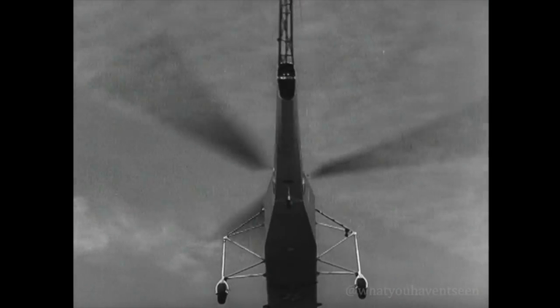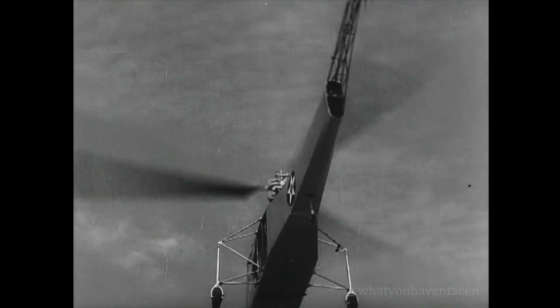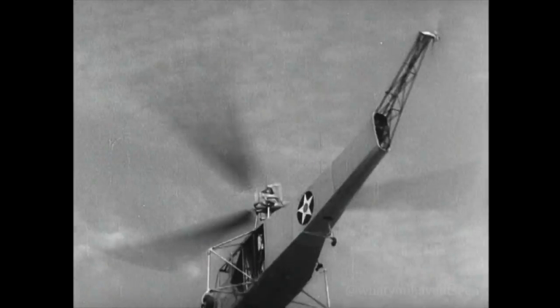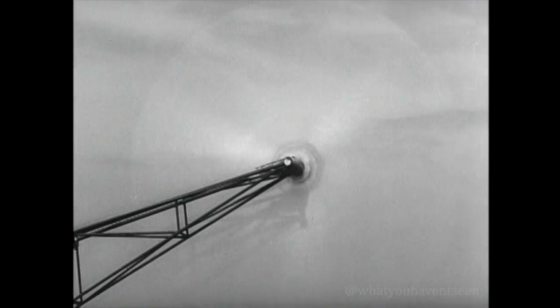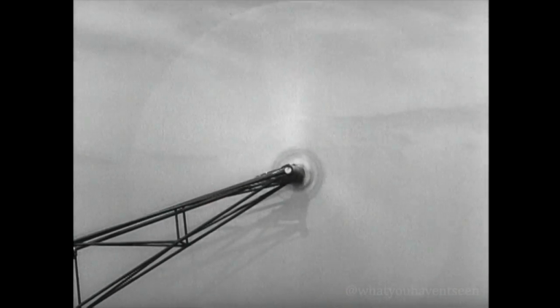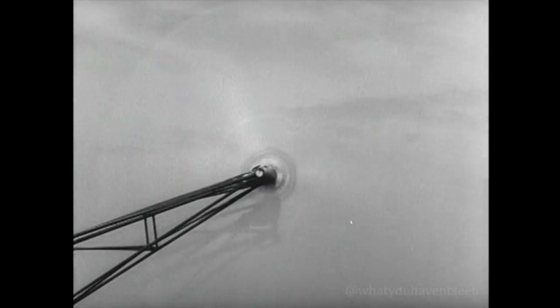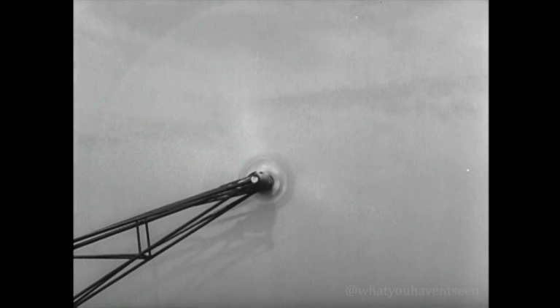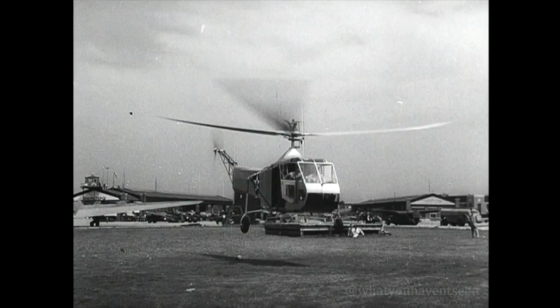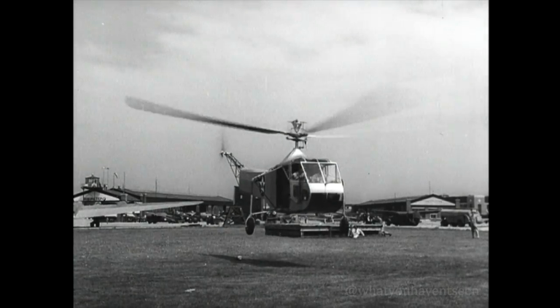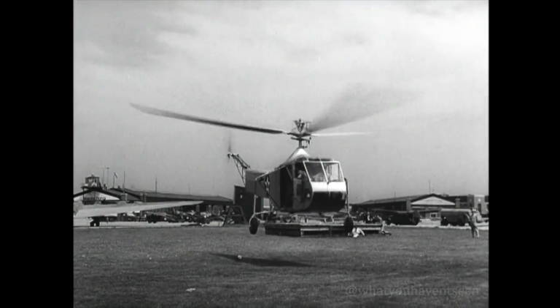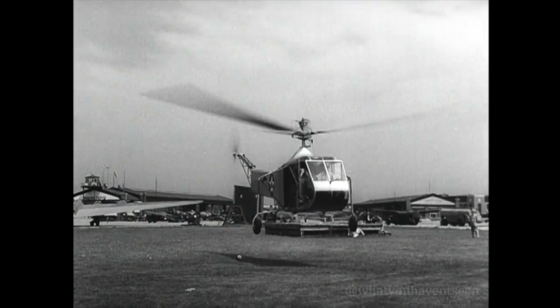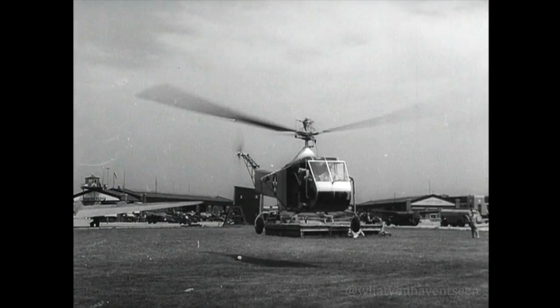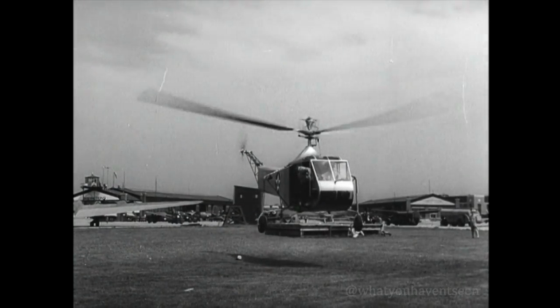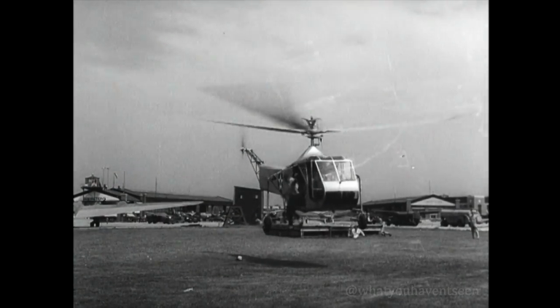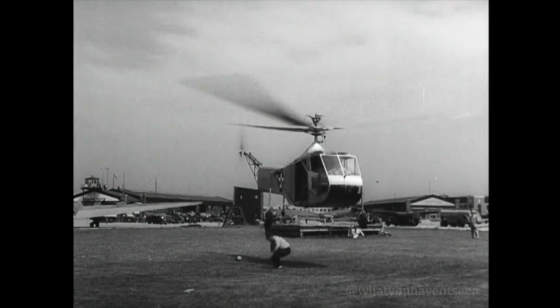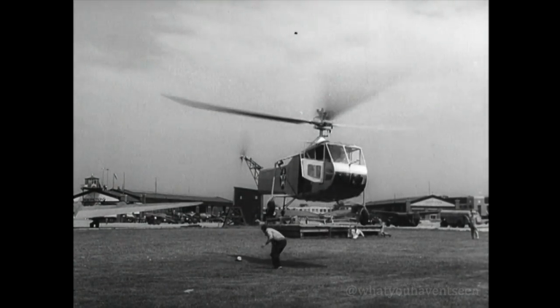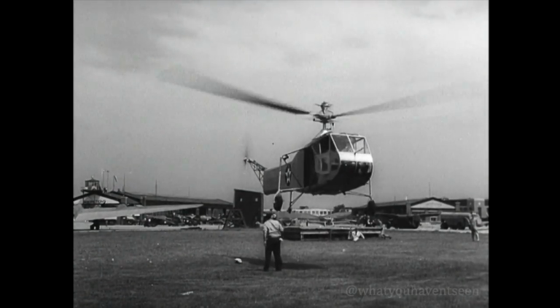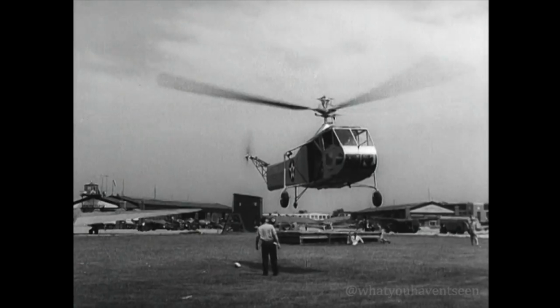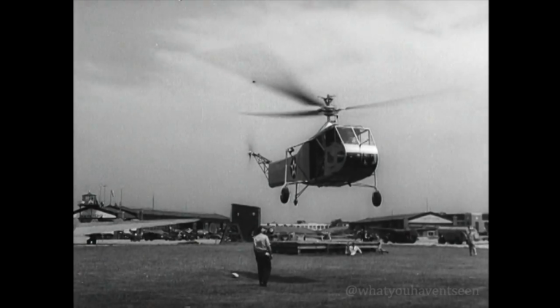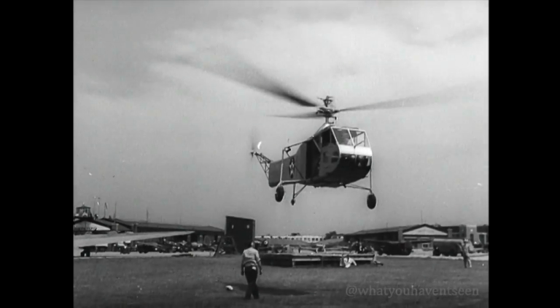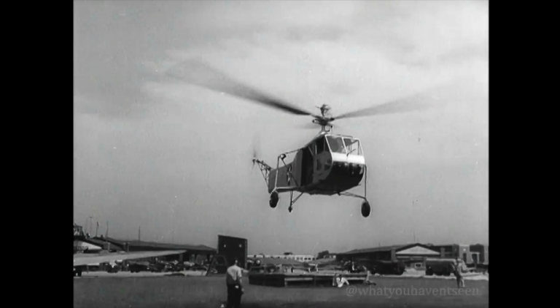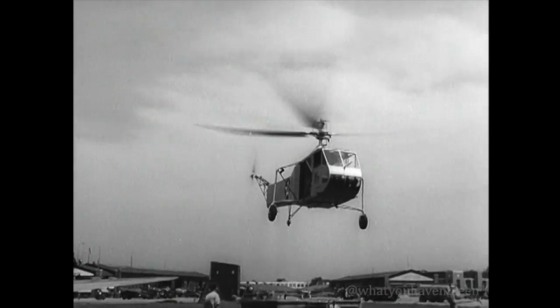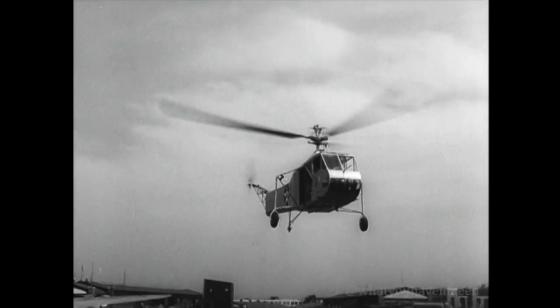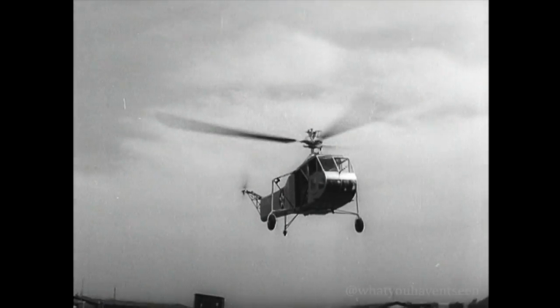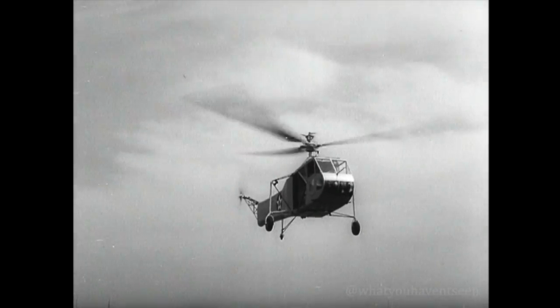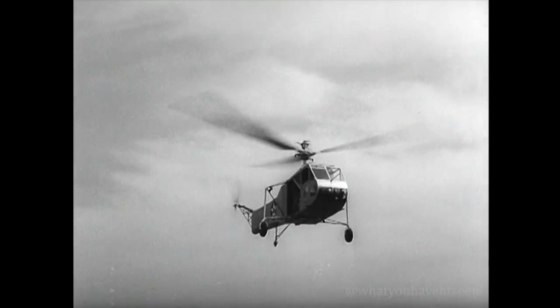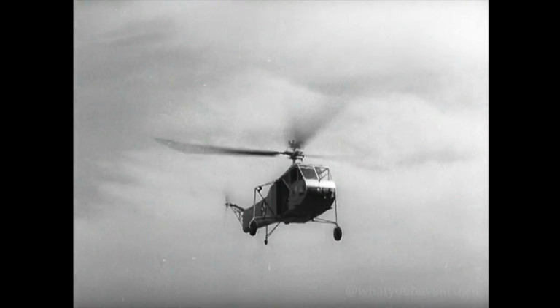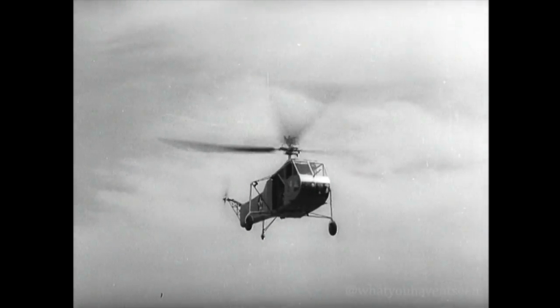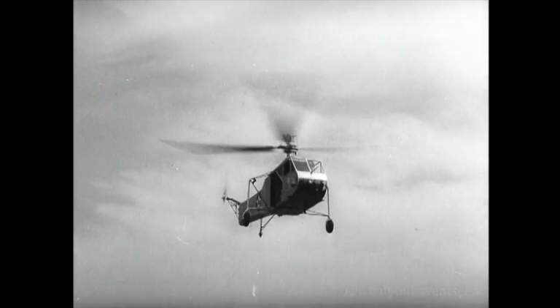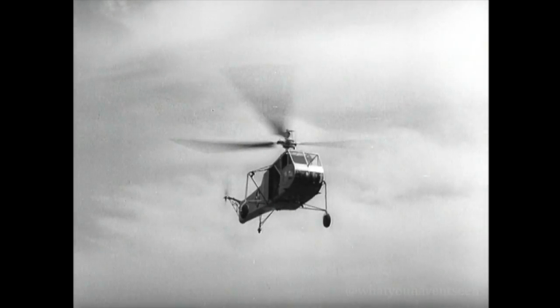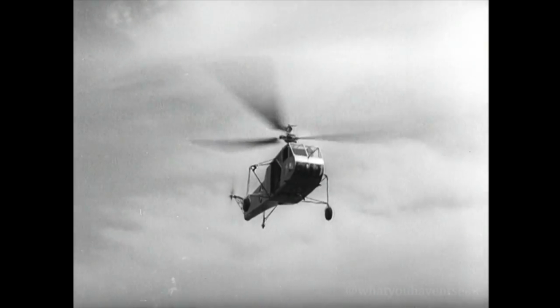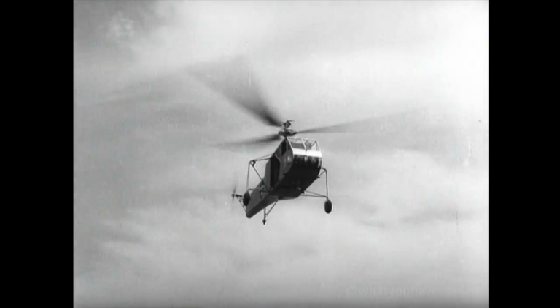Now here's an obliging pilot. His passenger says, "Drop me here like a good fellow, will you chum?" That's a great idea, this helicopter, and it works.